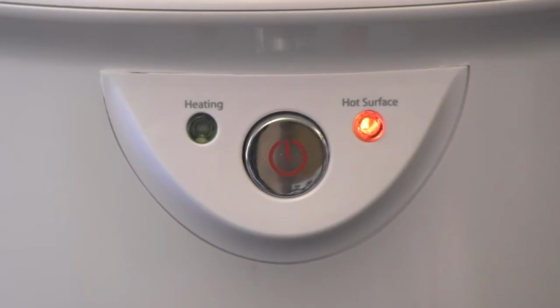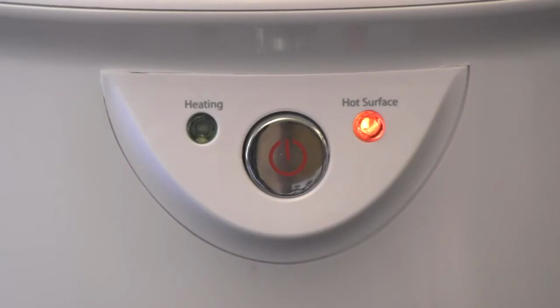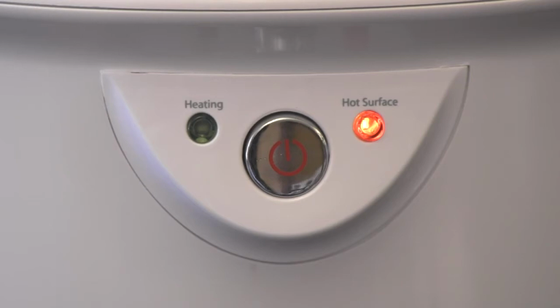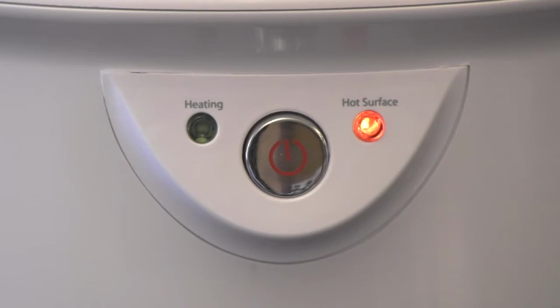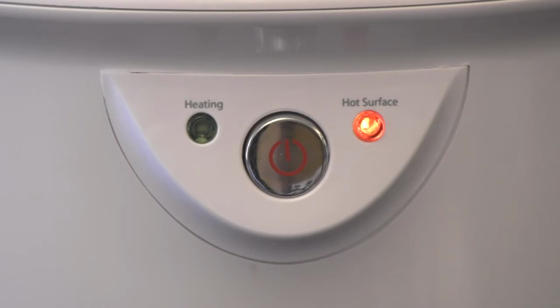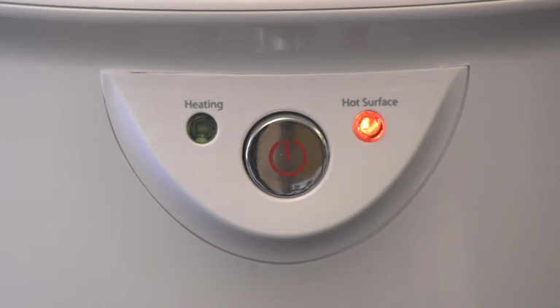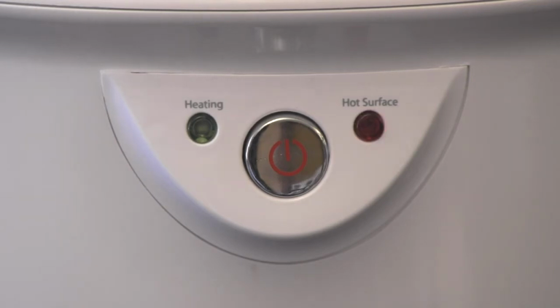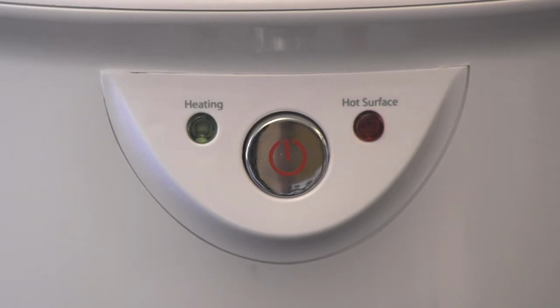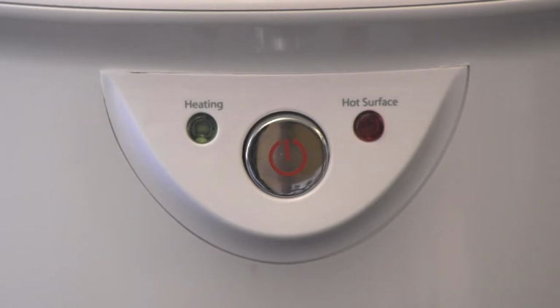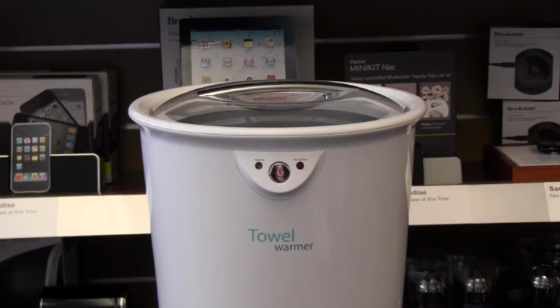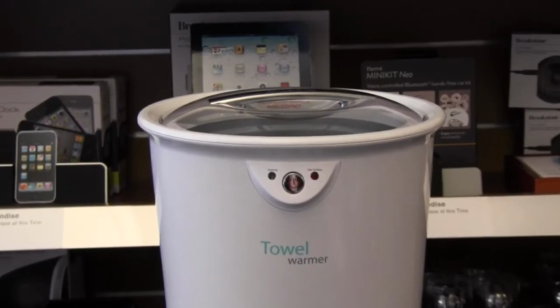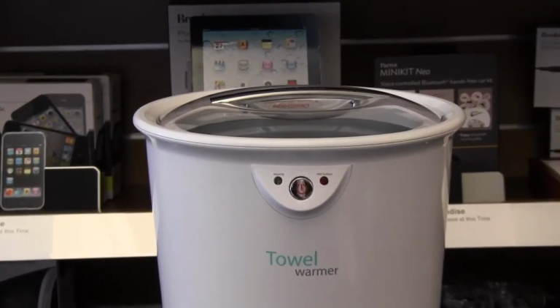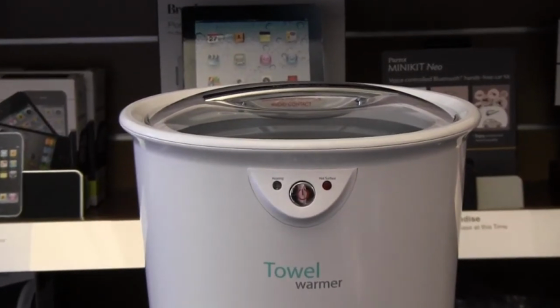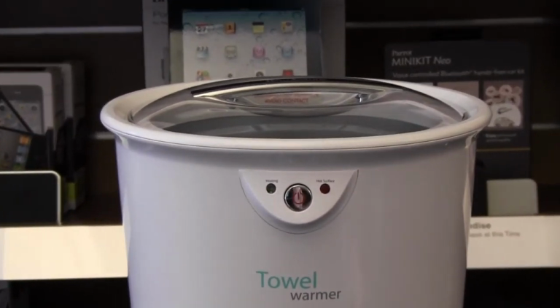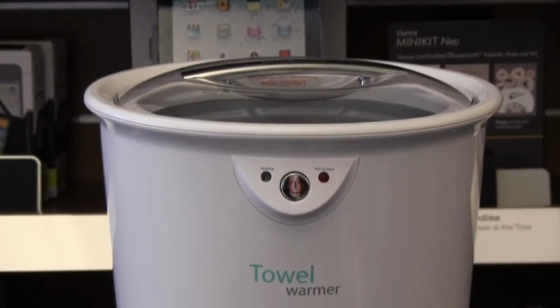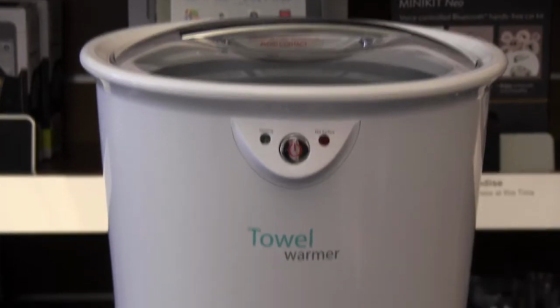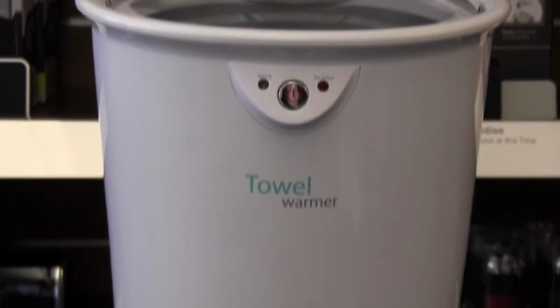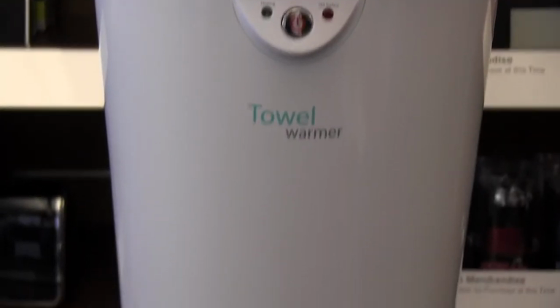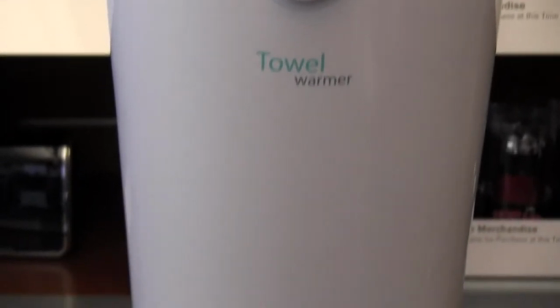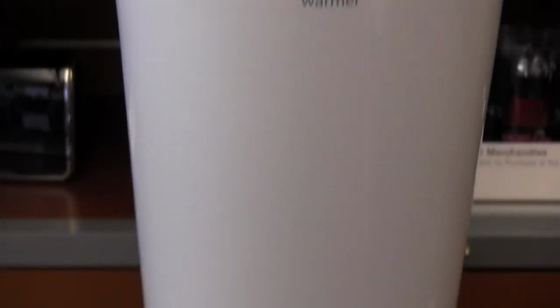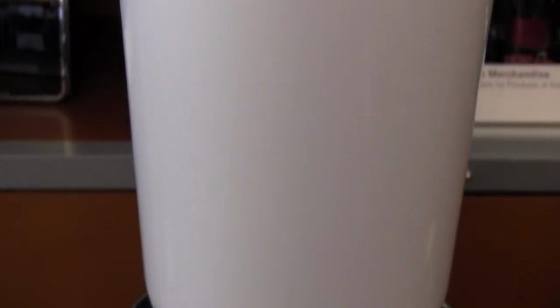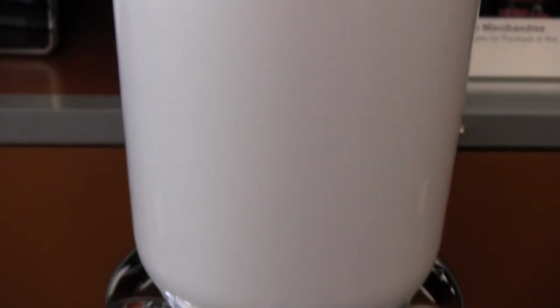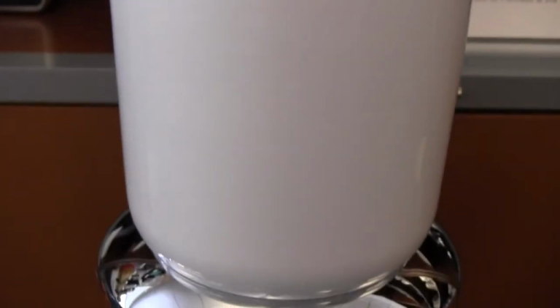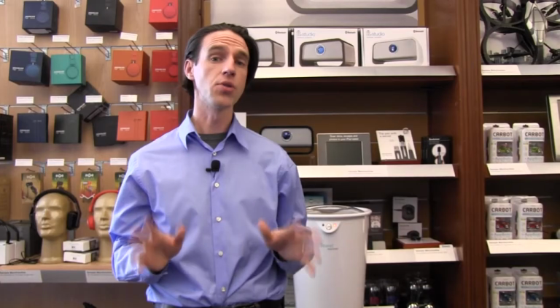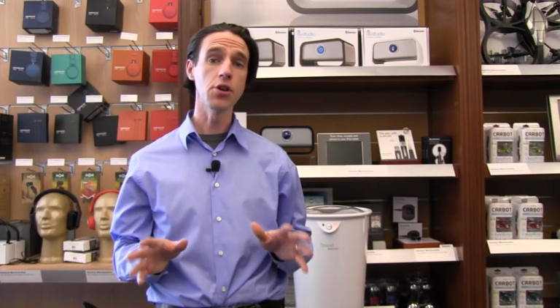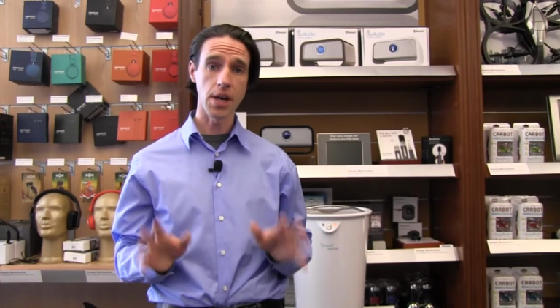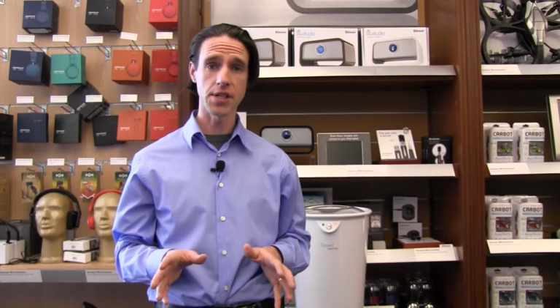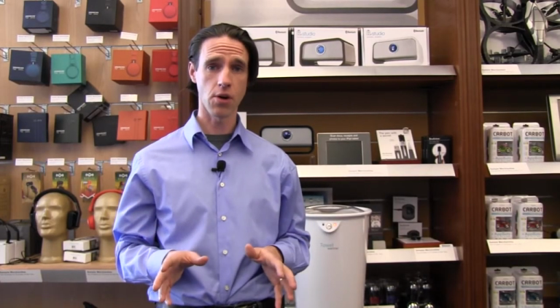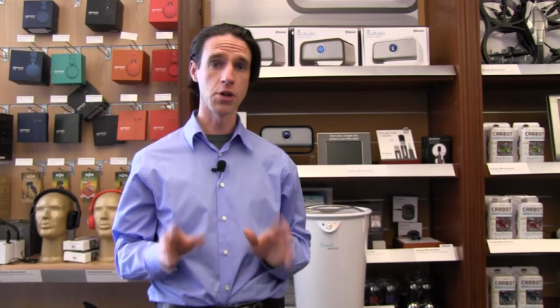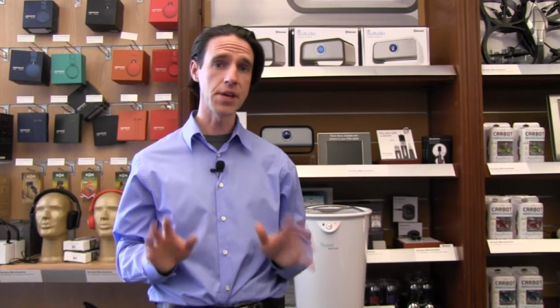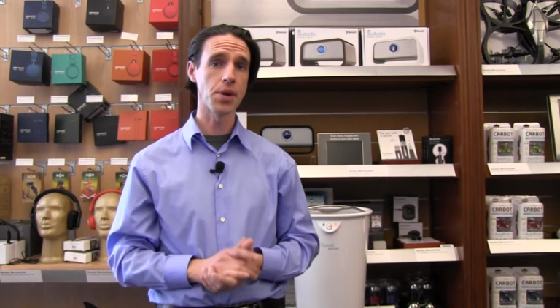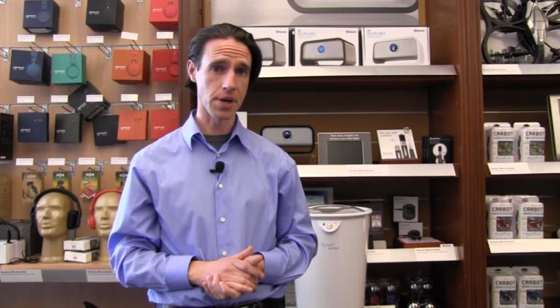The red hot surface light will turn off once the towel warmer has cooled down. At that point you can put your towel warmer away, or turn it back on and warm up something else. You can put a number of things in the towel warmer — just make sure that they're dry.